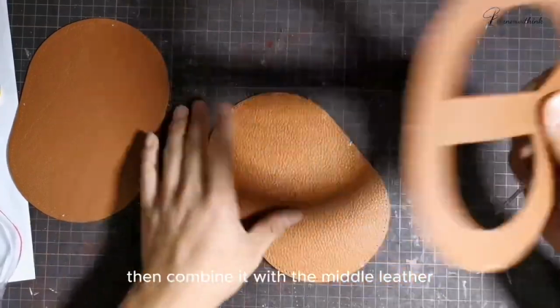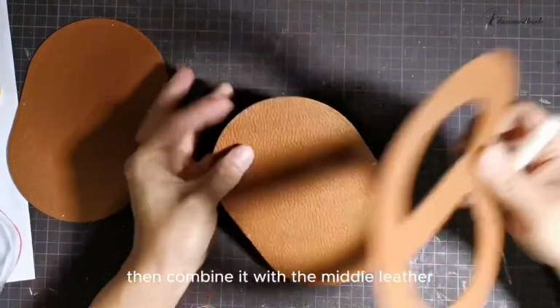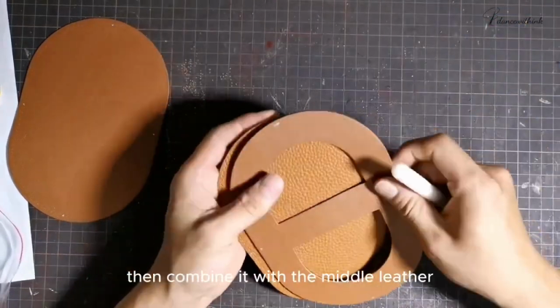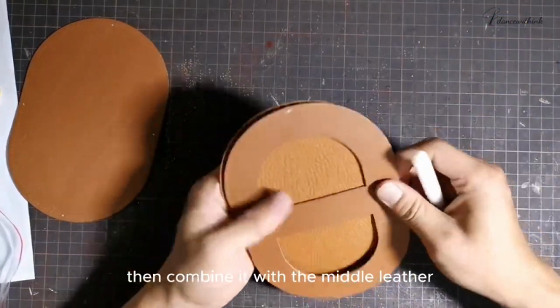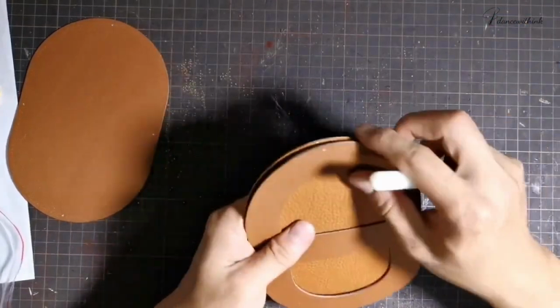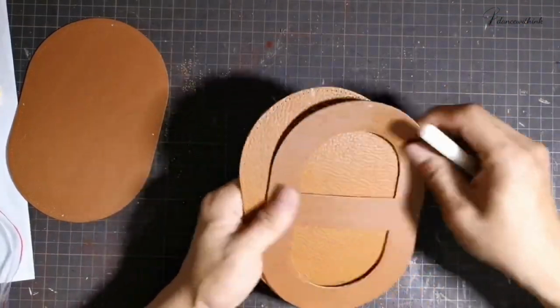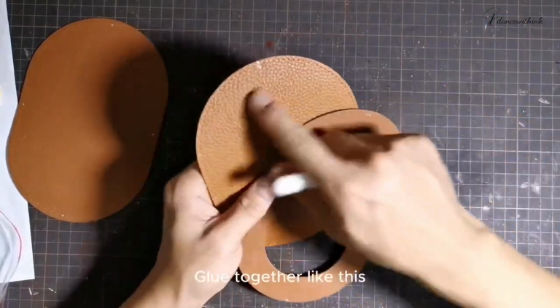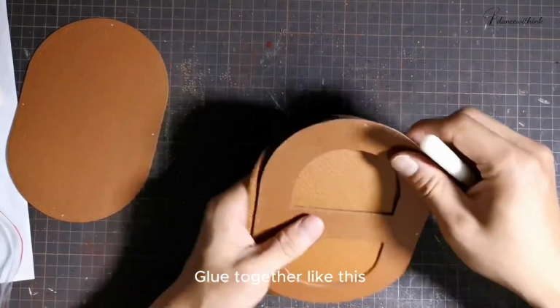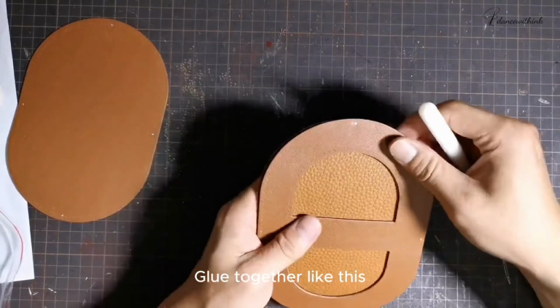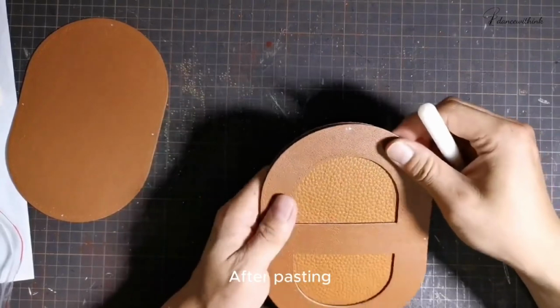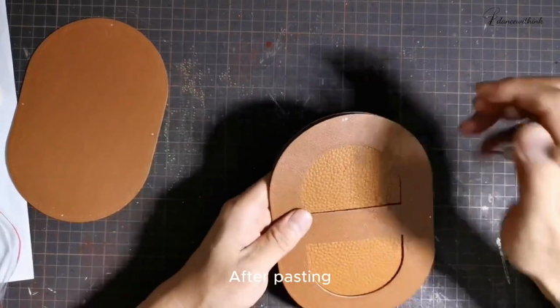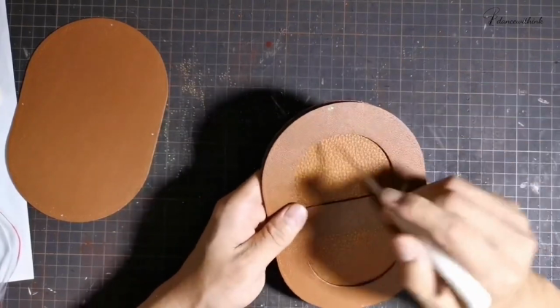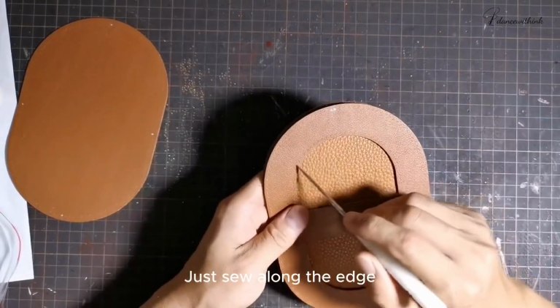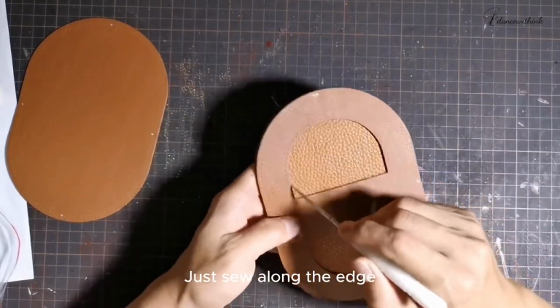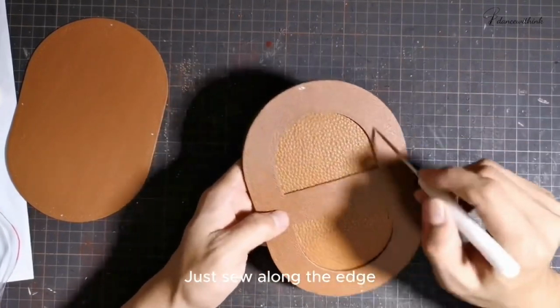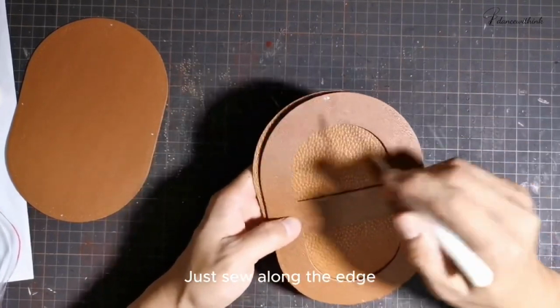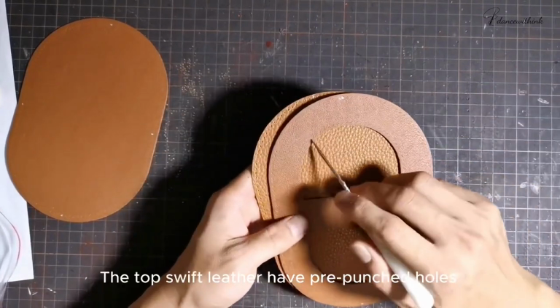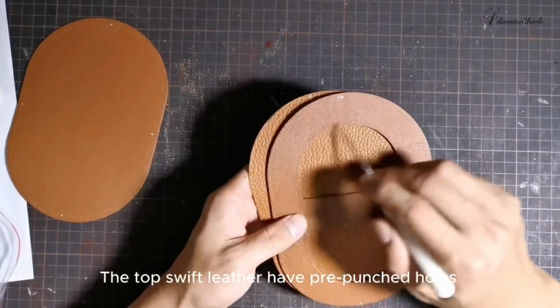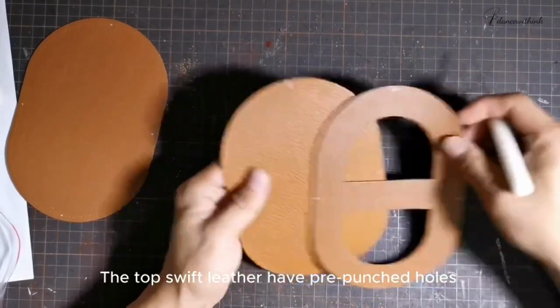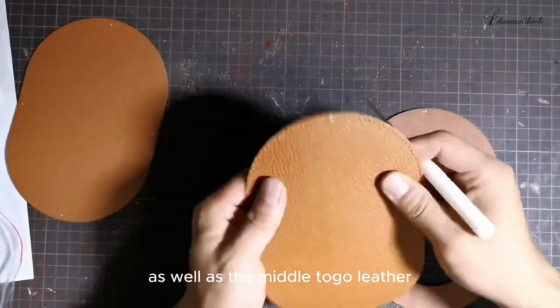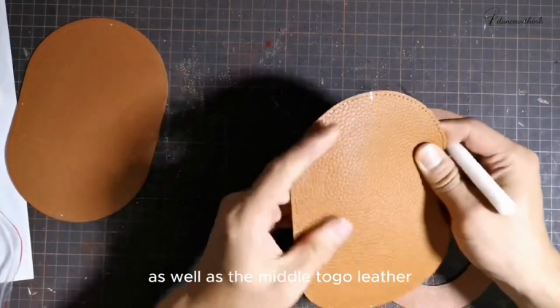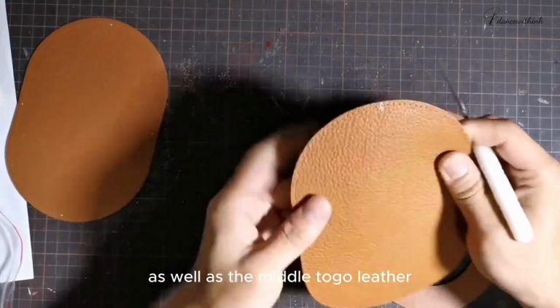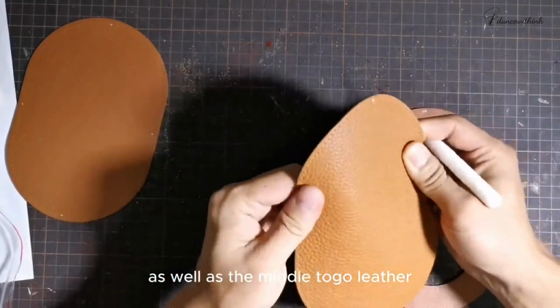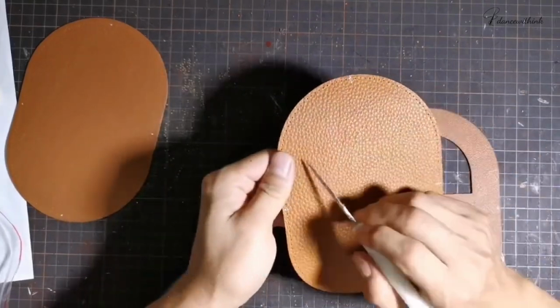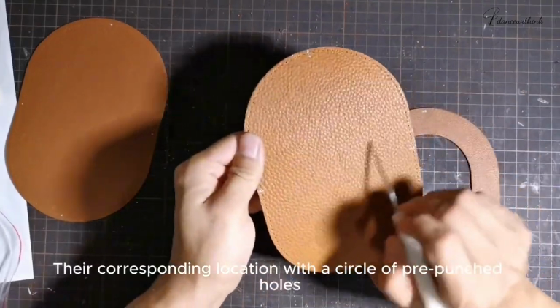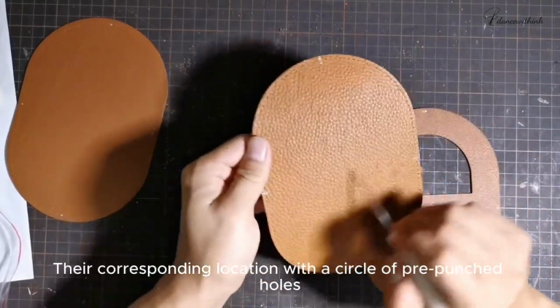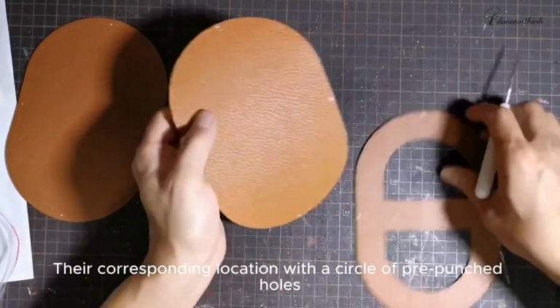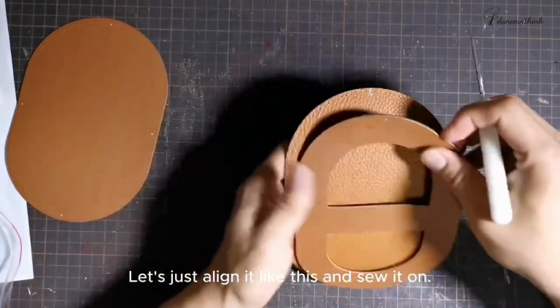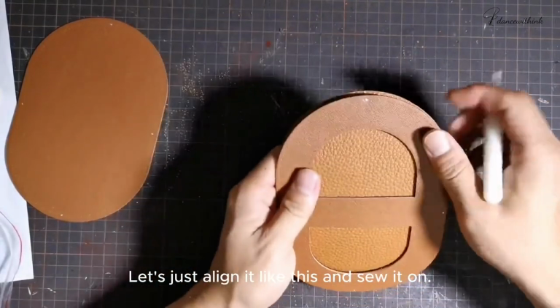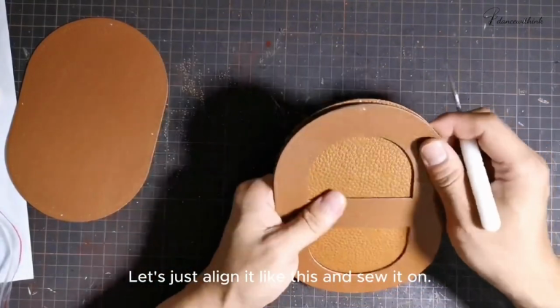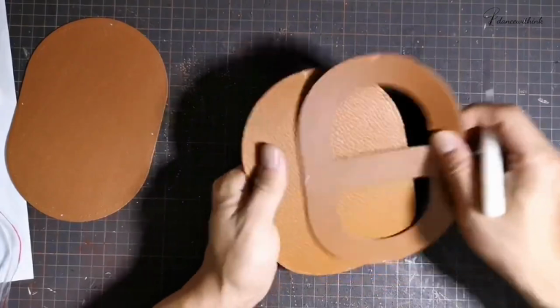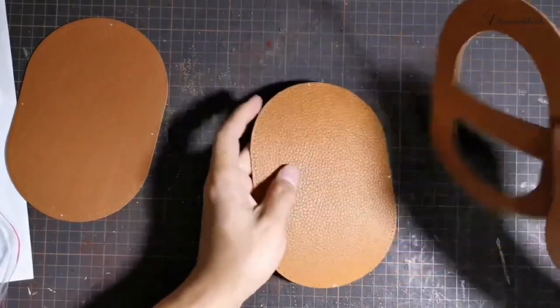Then combine it with the middle leather. Glue together like this. After pasting, just sew along the edge. The top swift leather has pre-punched holes, as well as the middle togo leather. Their corresponding location has a circle of pre-punched holes. Just align it like this and sew it on.